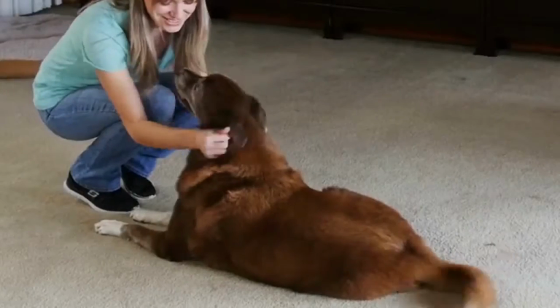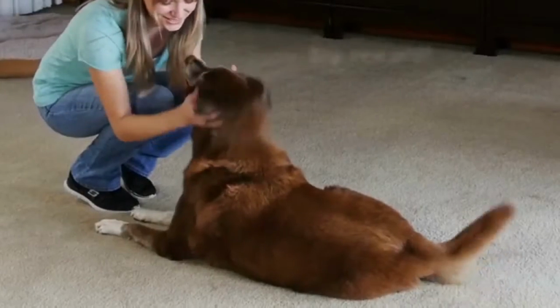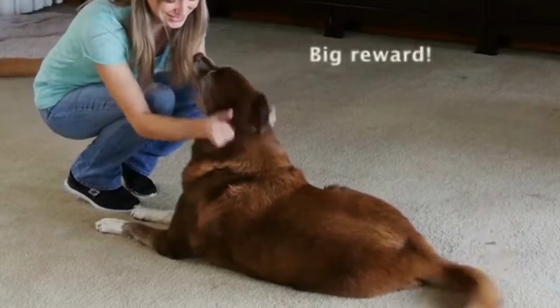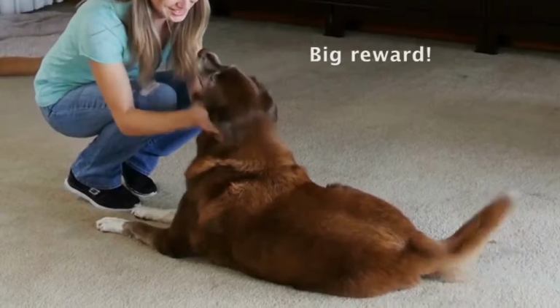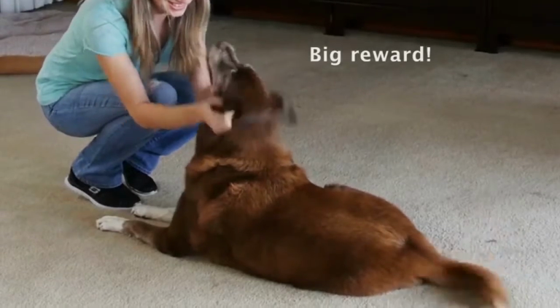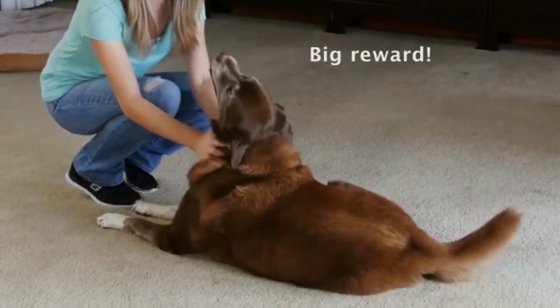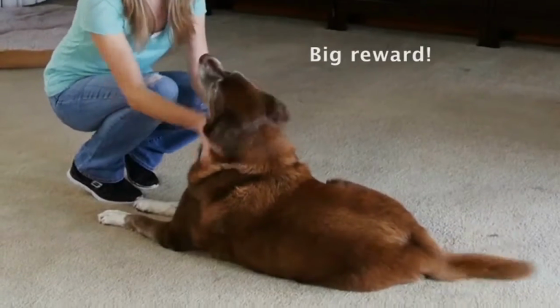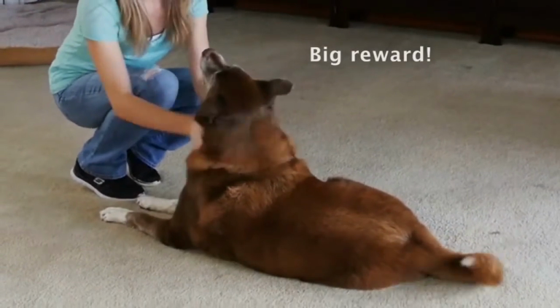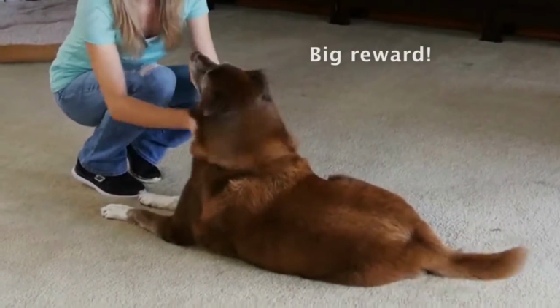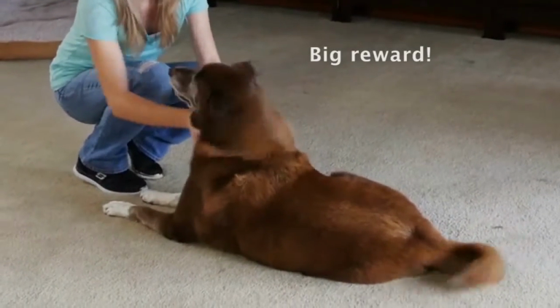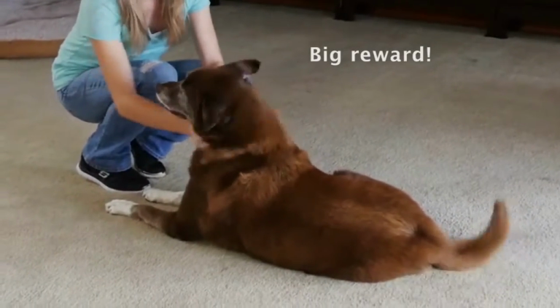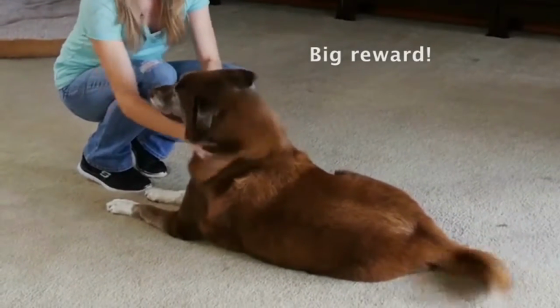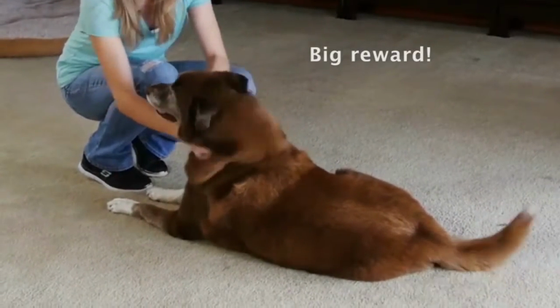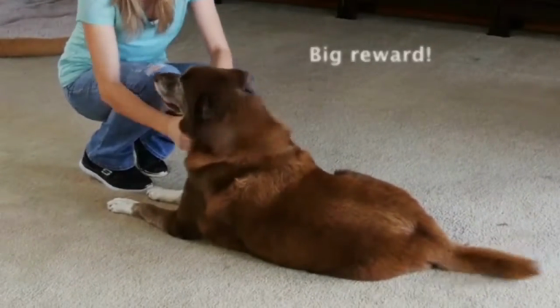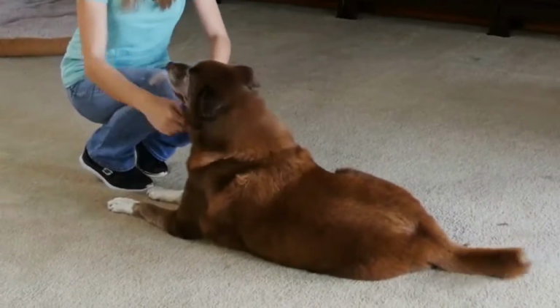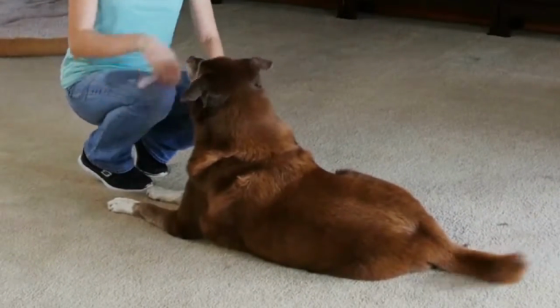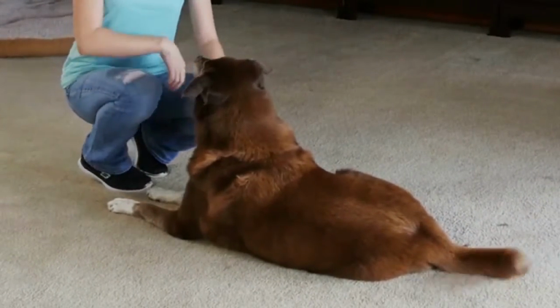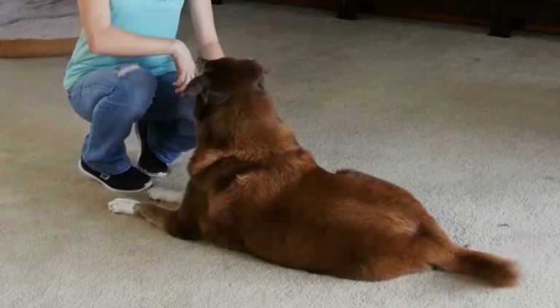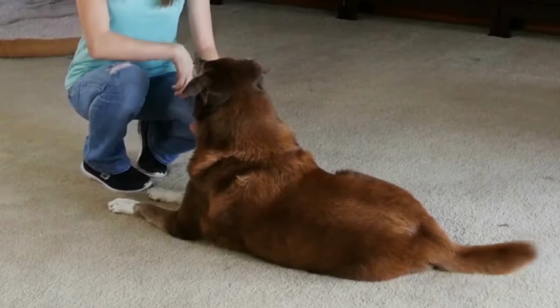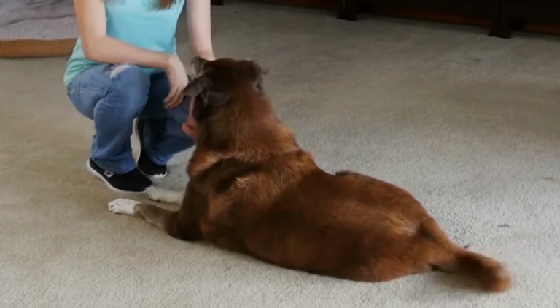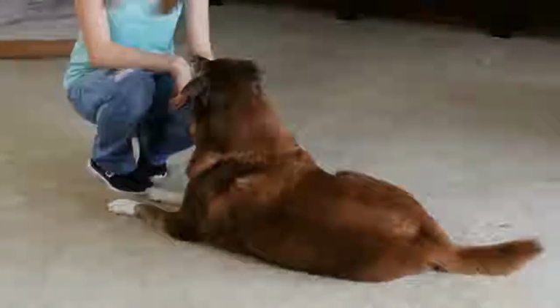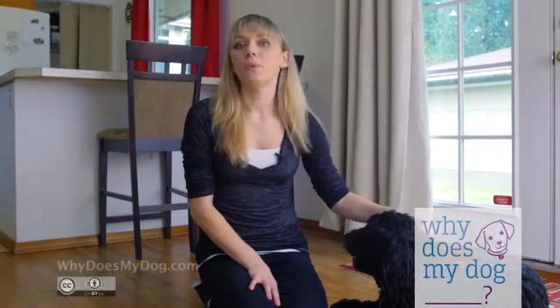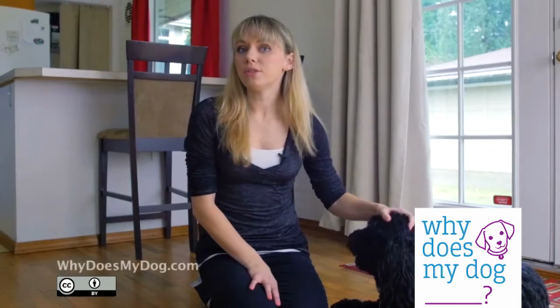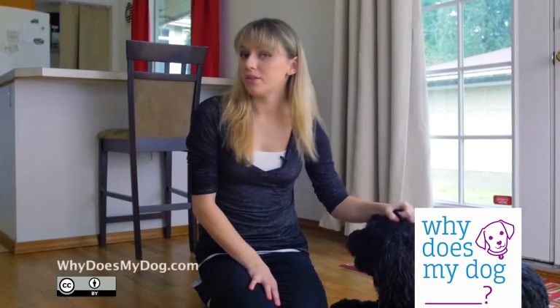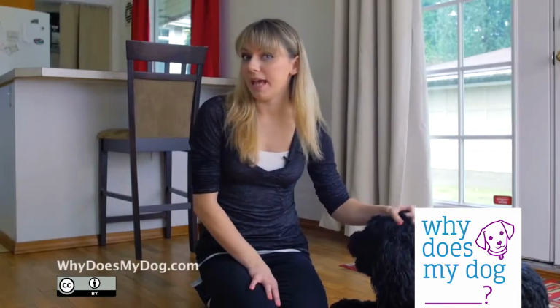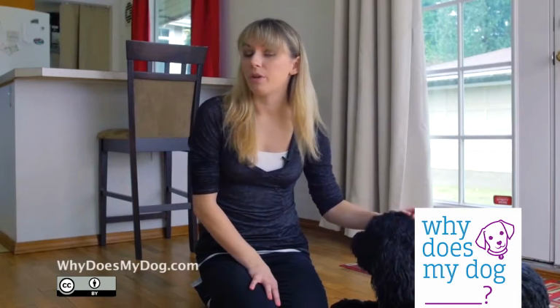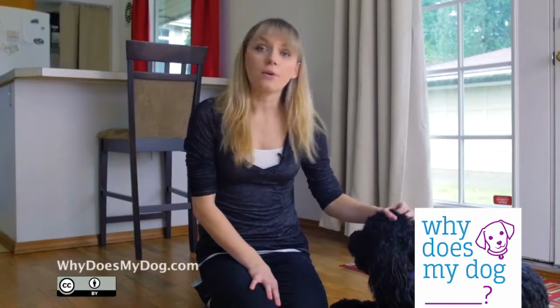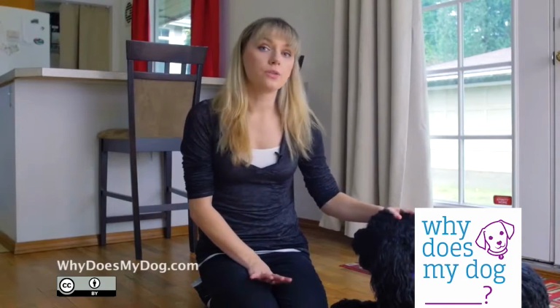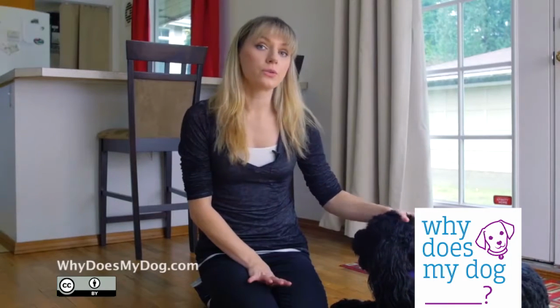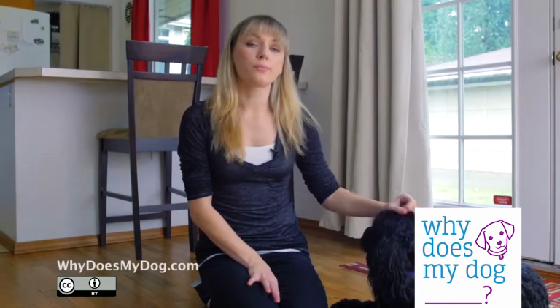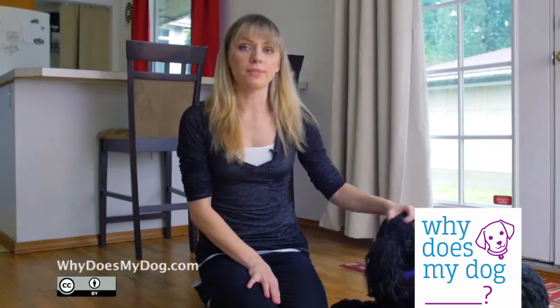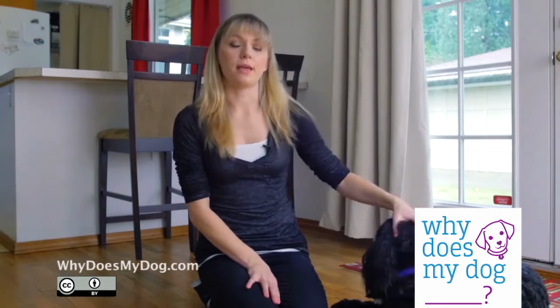Do a big reward. If your dog does not lower after a couple of seconds, give the hand gesture and only a small reward. You want your dog to lay down without you luring or prompting them.